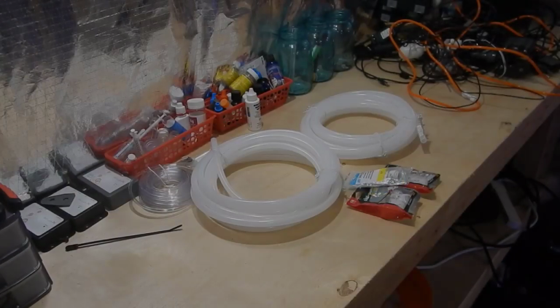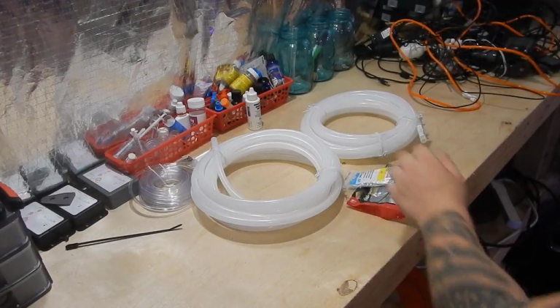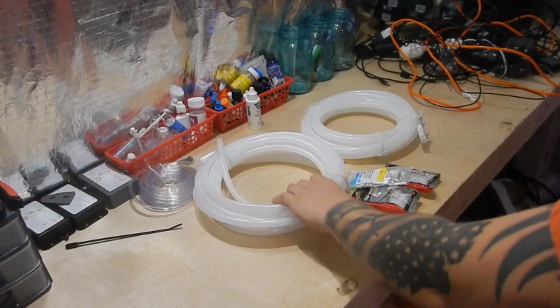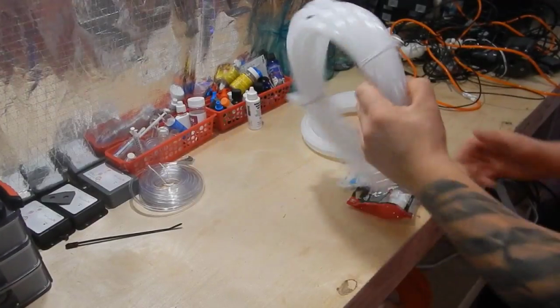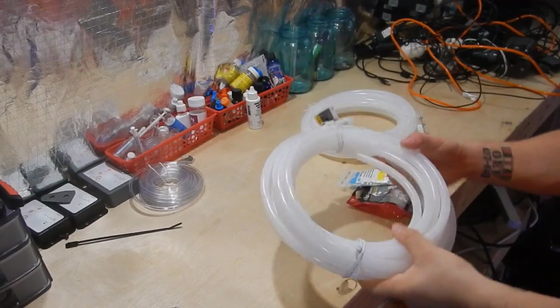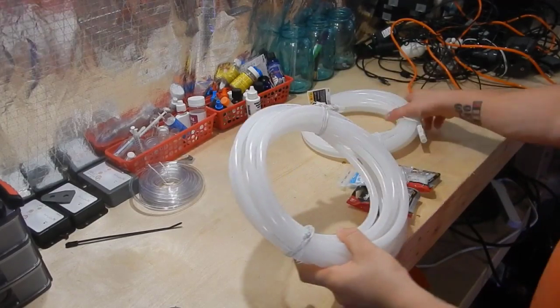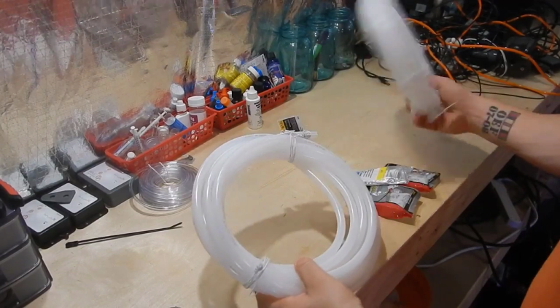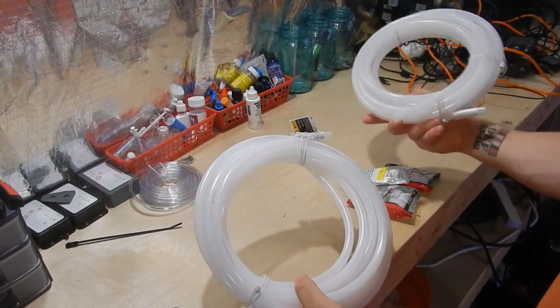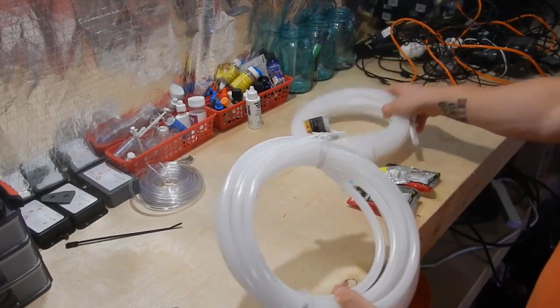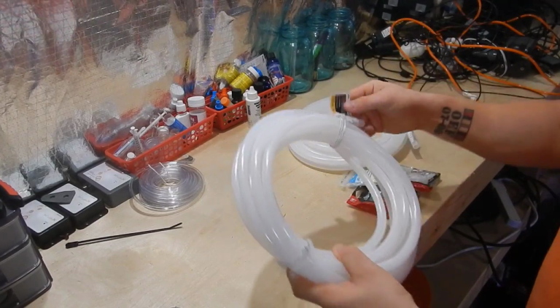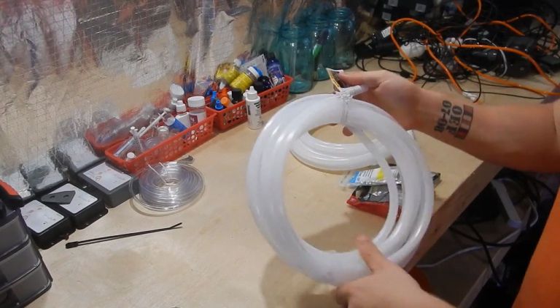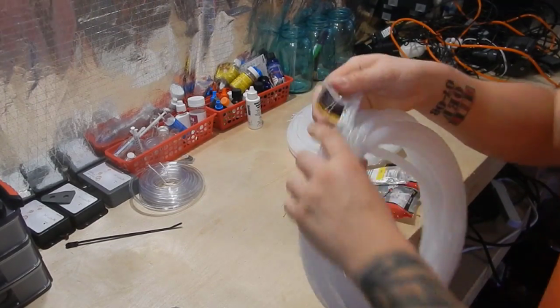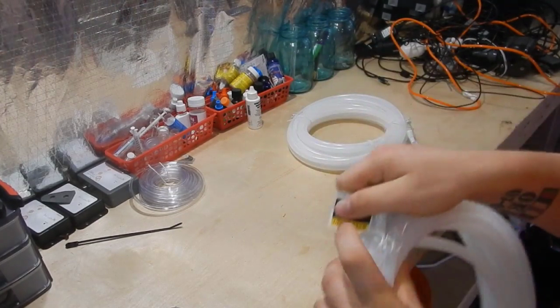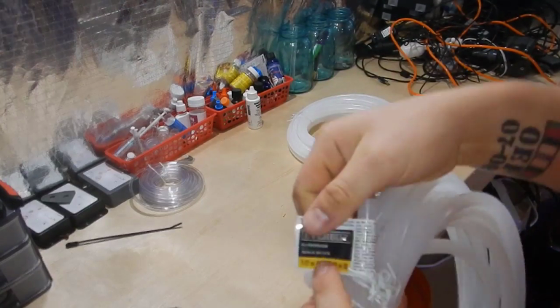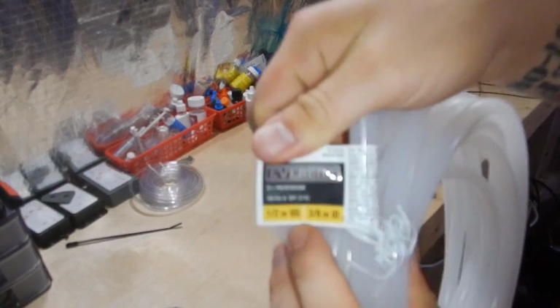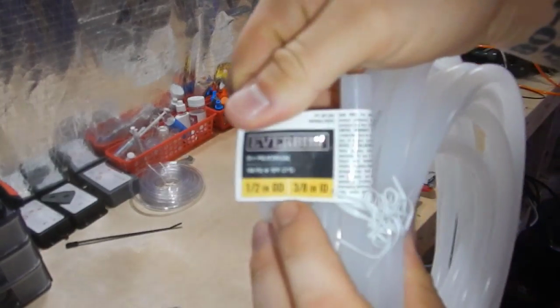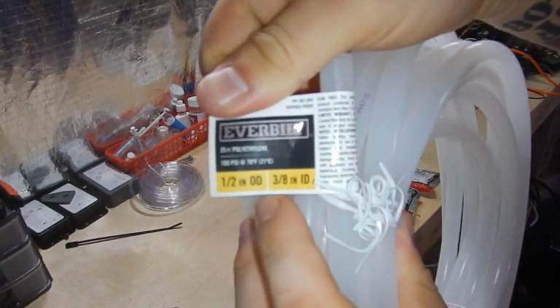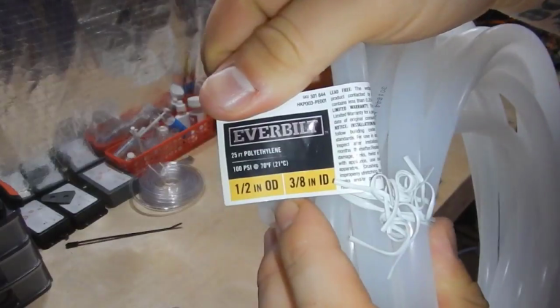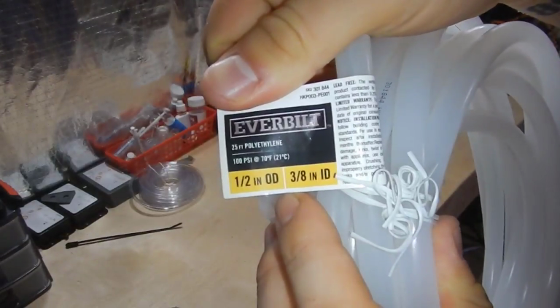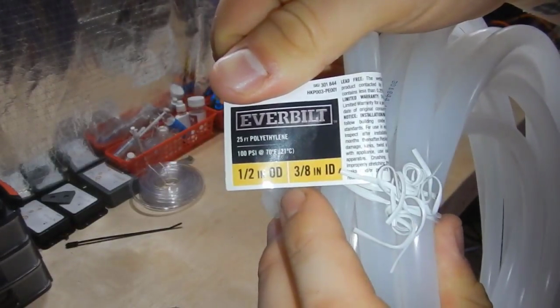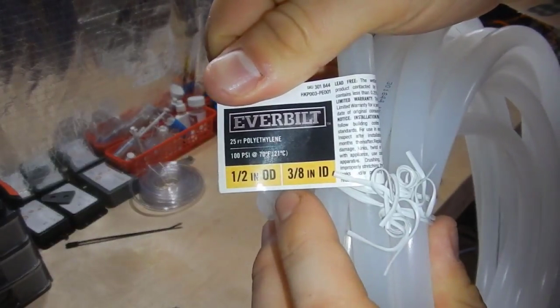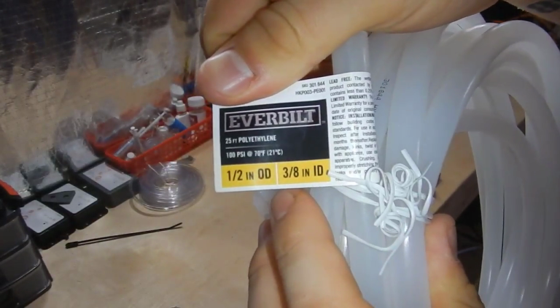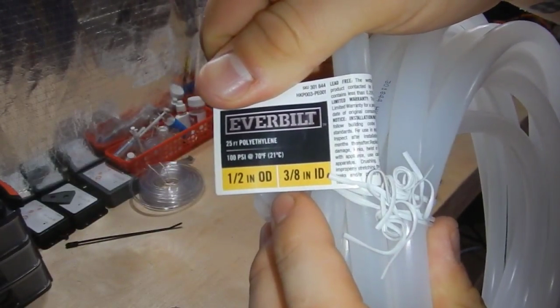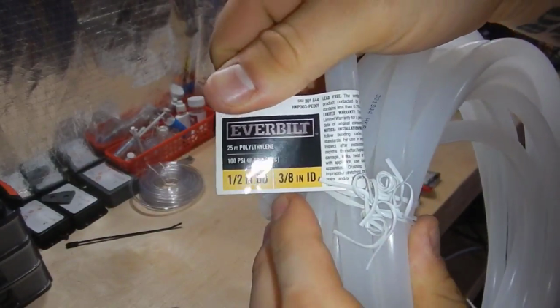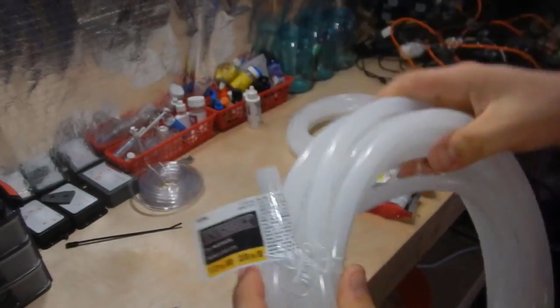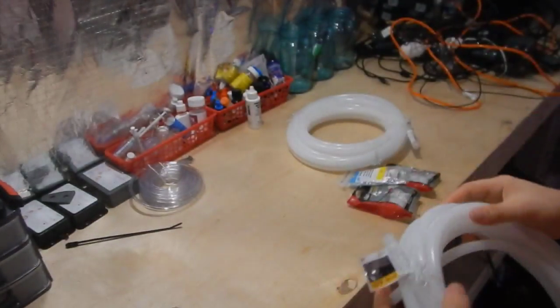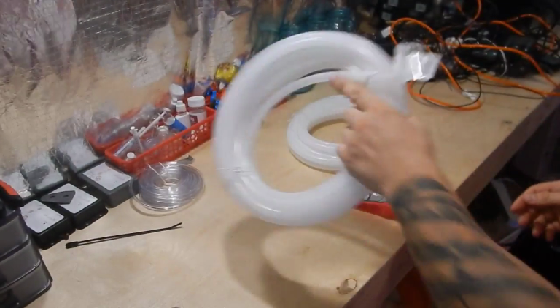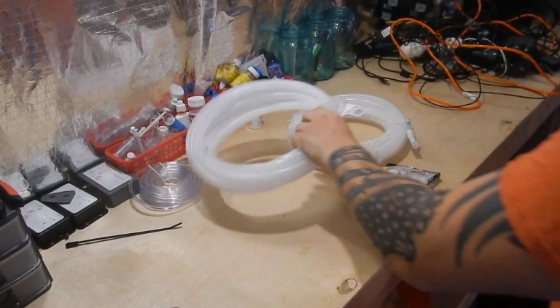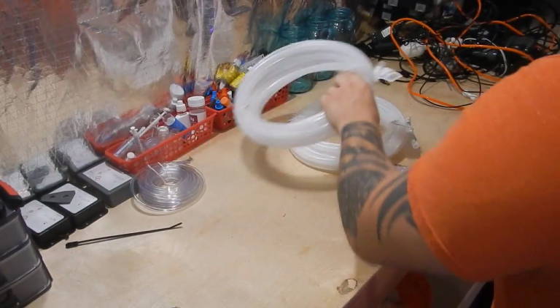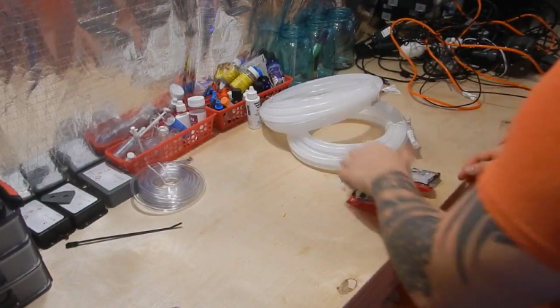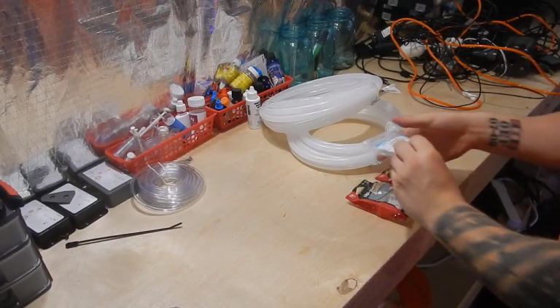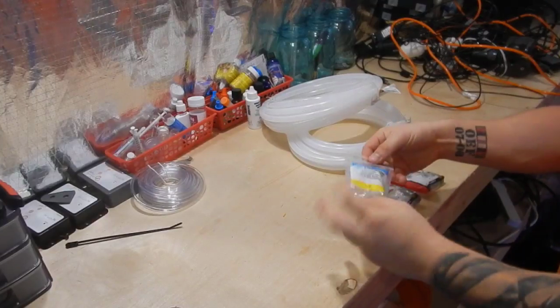Welcome back everyone, this is Travis from Fisher Hex — appreciate you stopping in. Today's video is going to be pretty quick, but I wanted to show you the whole process of adding an airline for the NIOS Quantum 300 protein skimmer that I currently have on the frag system.